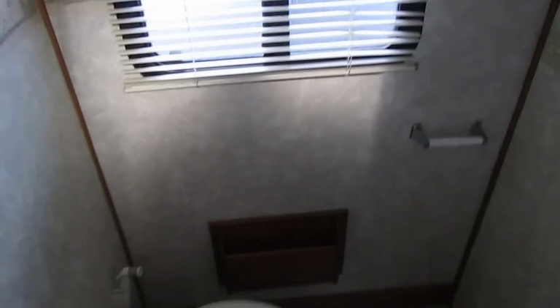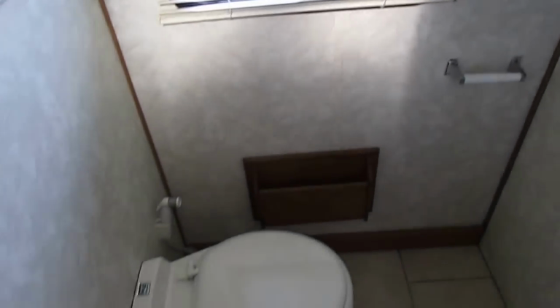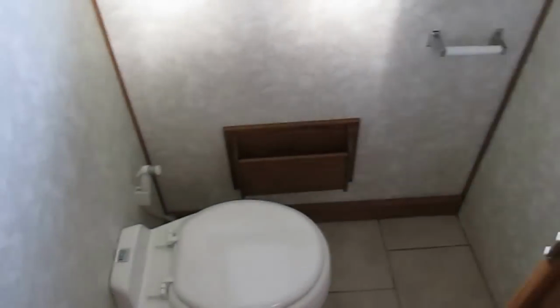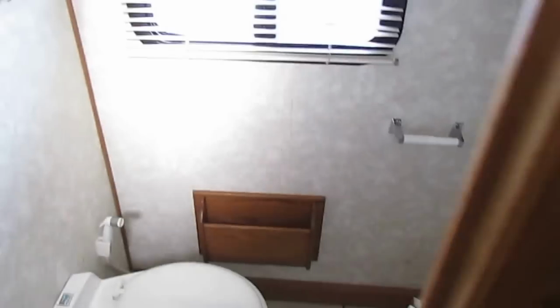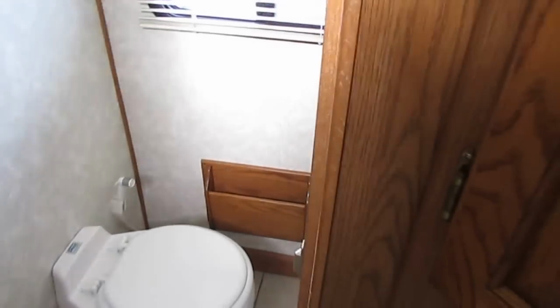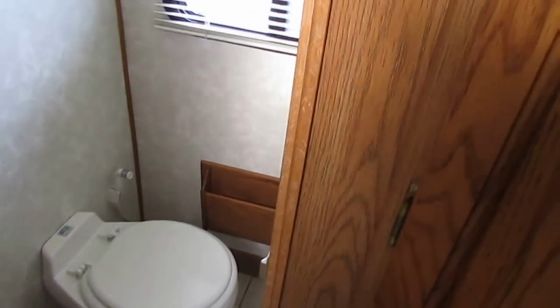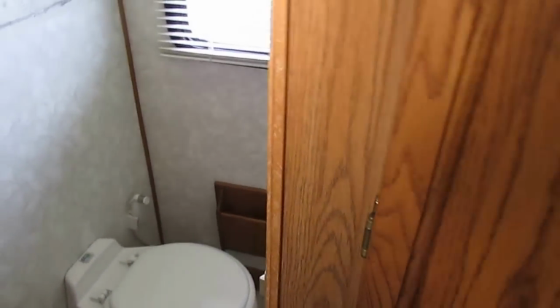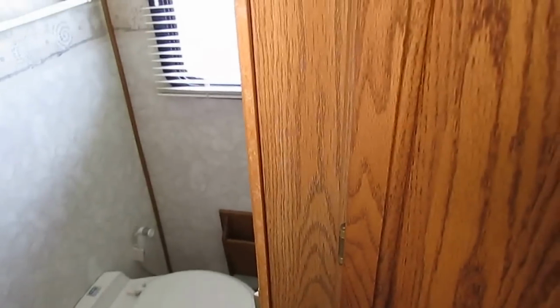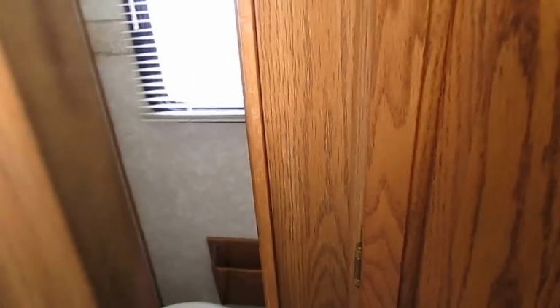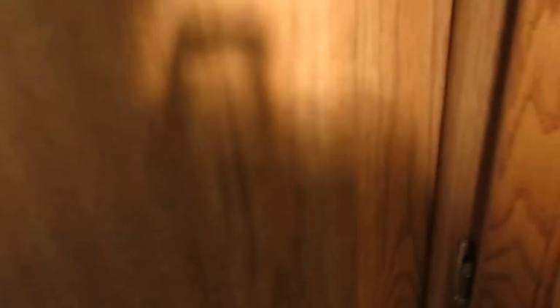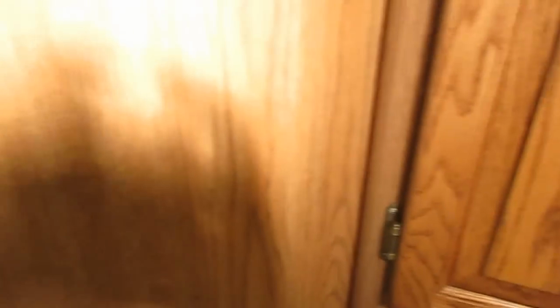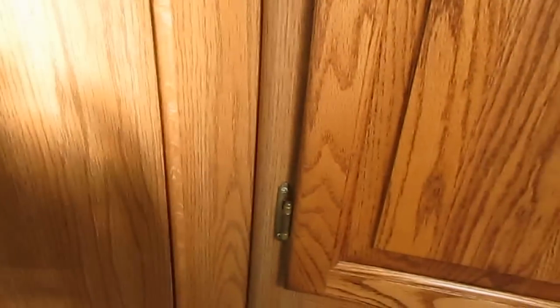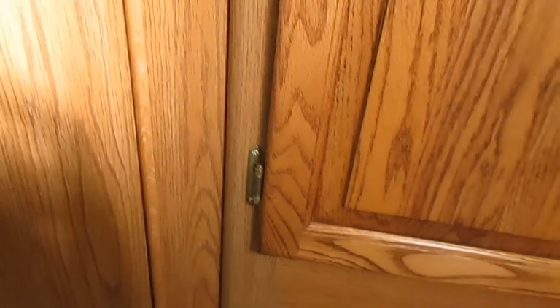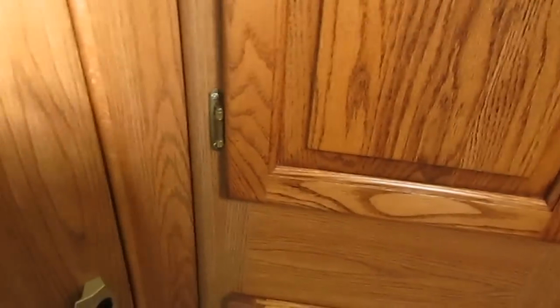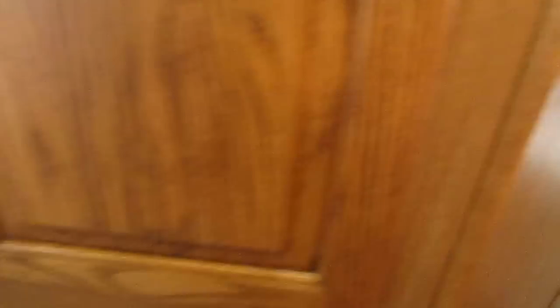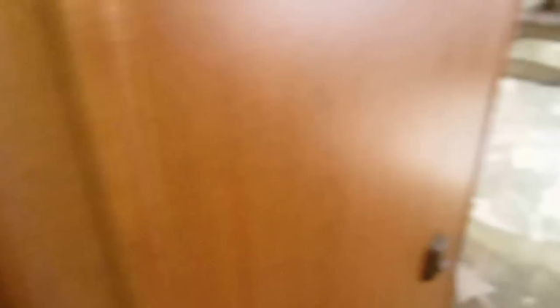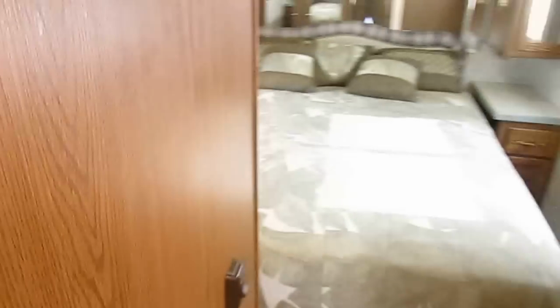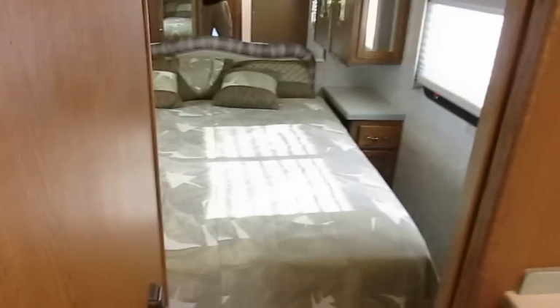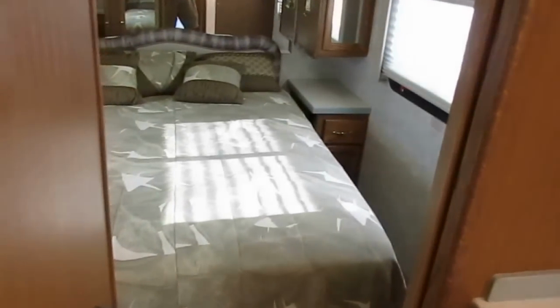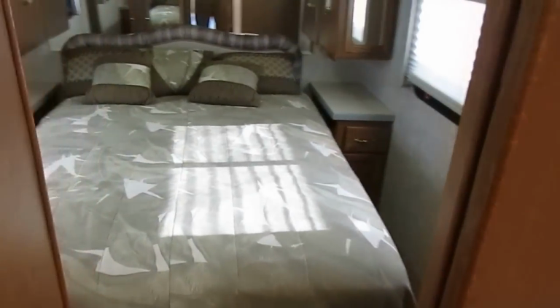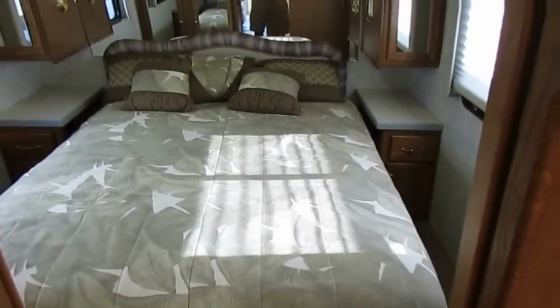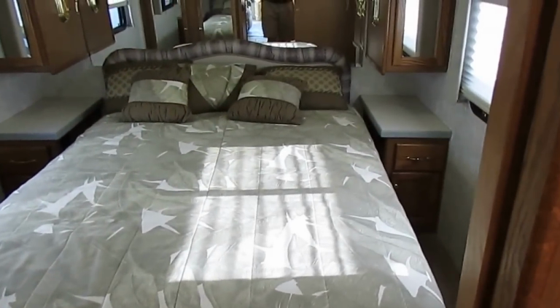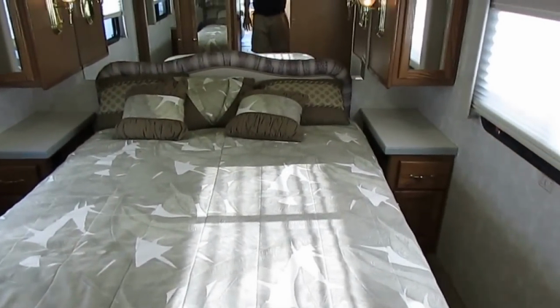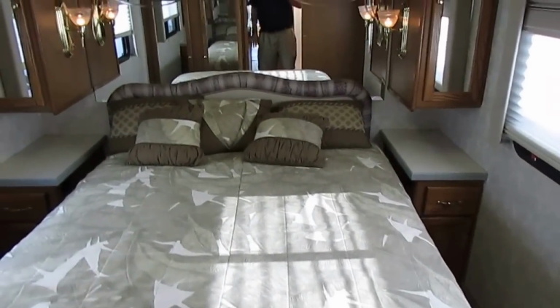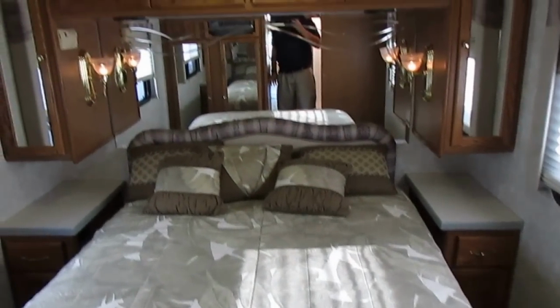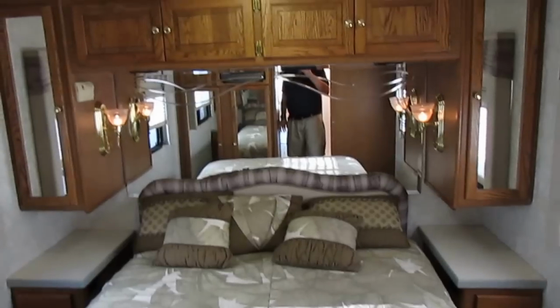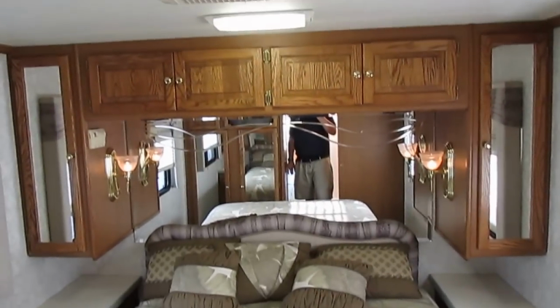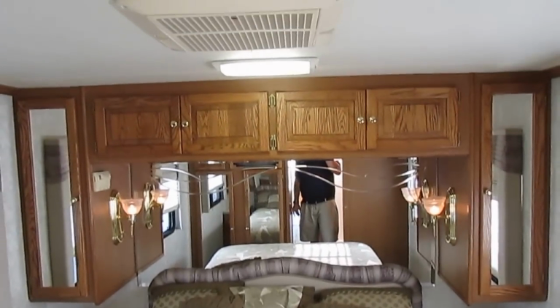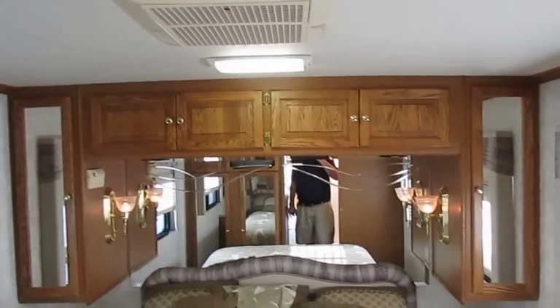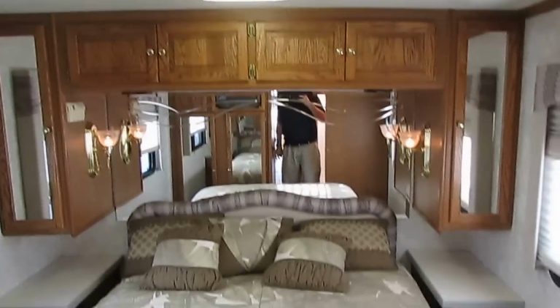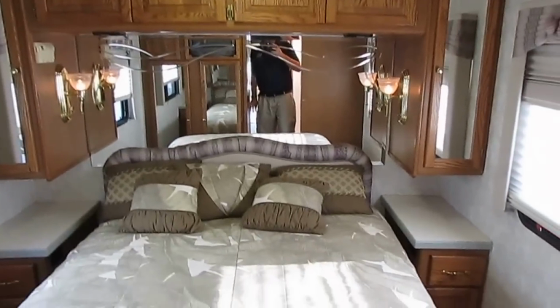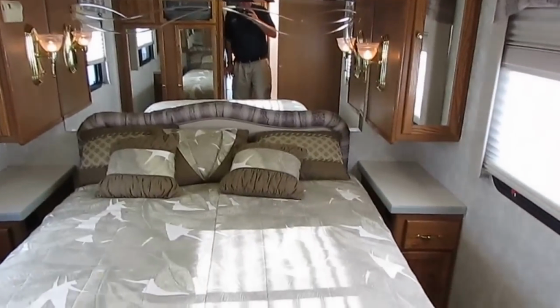Now folks, this one just came in, so we haven't cleaned it yet. Rest assured, our crew will go through this RV and clean it from top to bottom, checking every single thing to make sure it works properly before you pick it up or we deliver it to you.